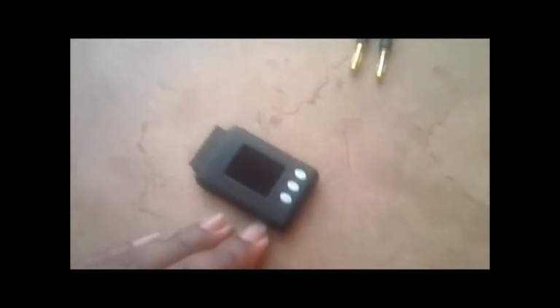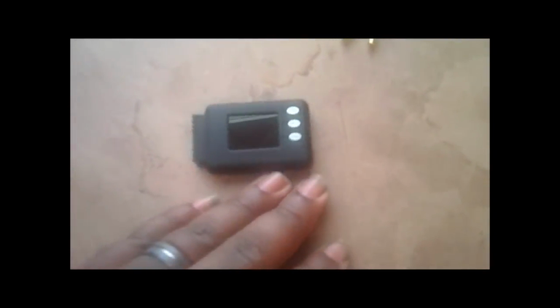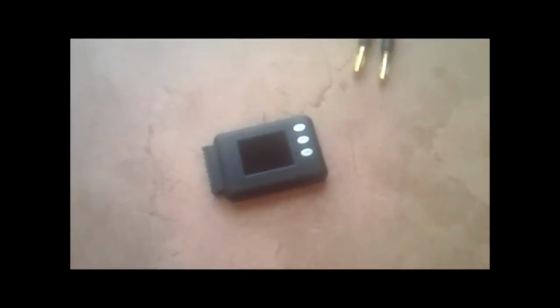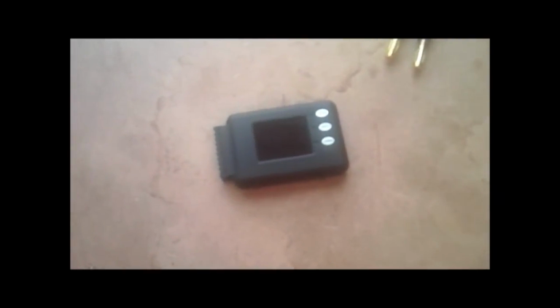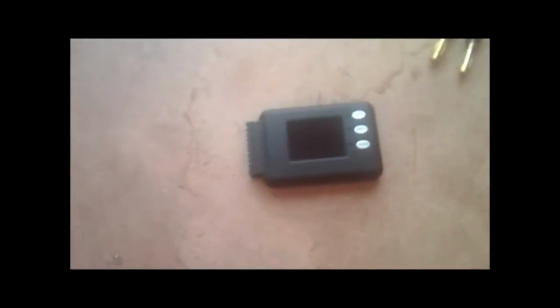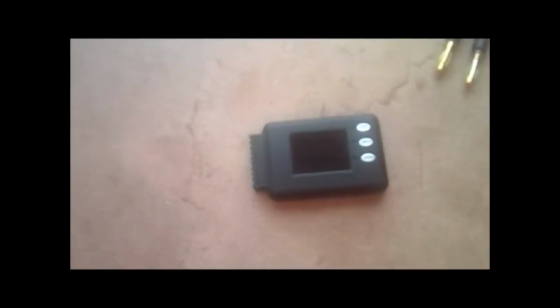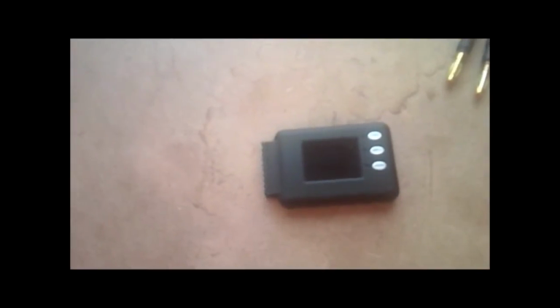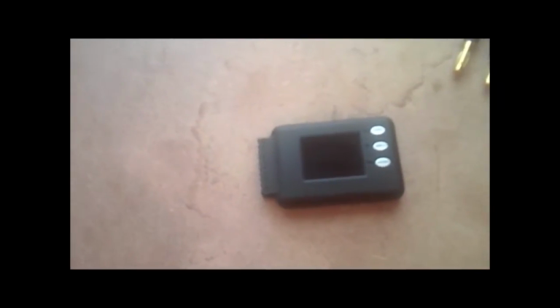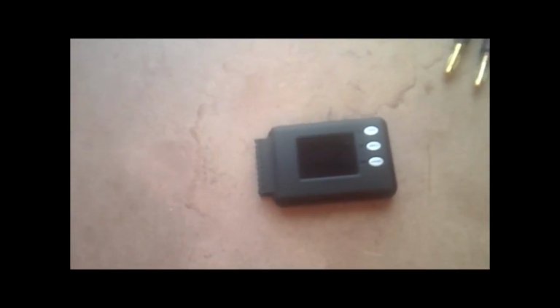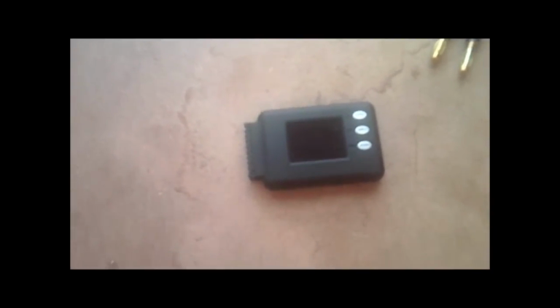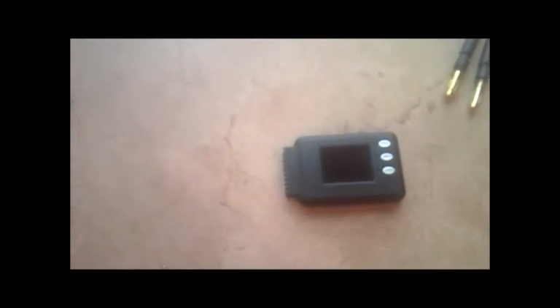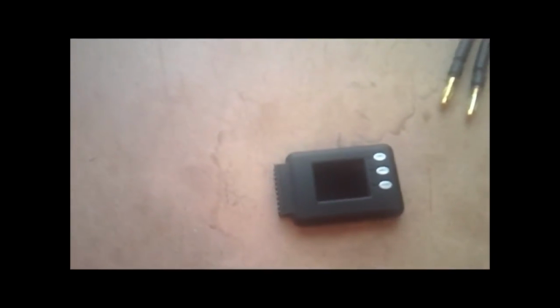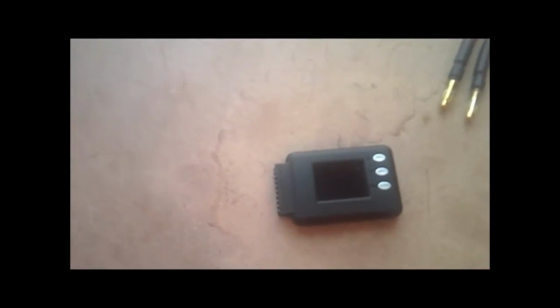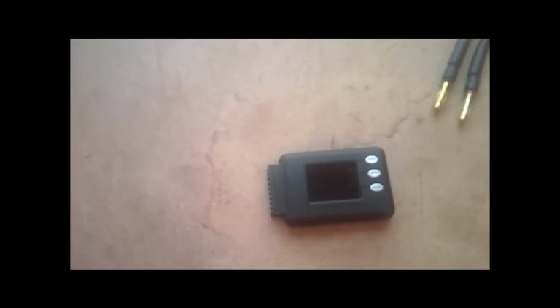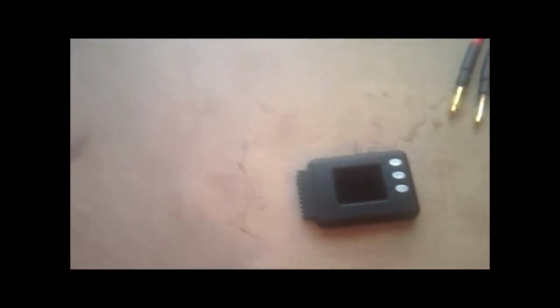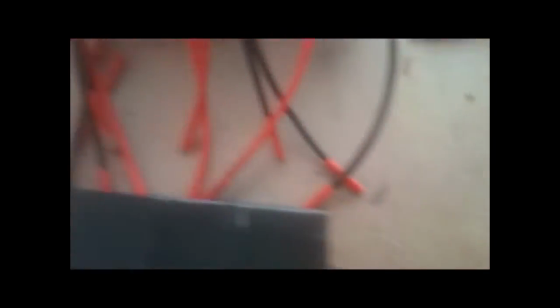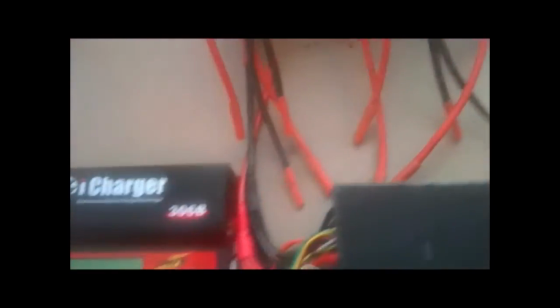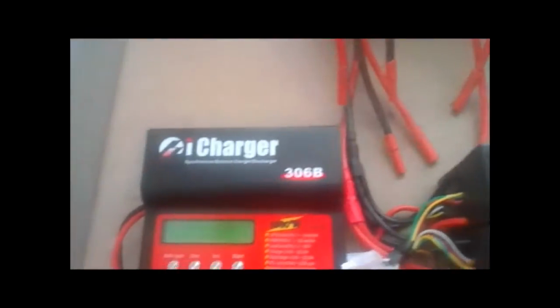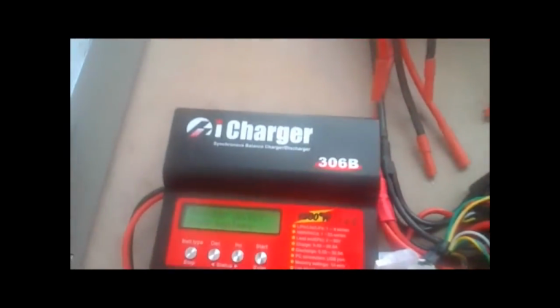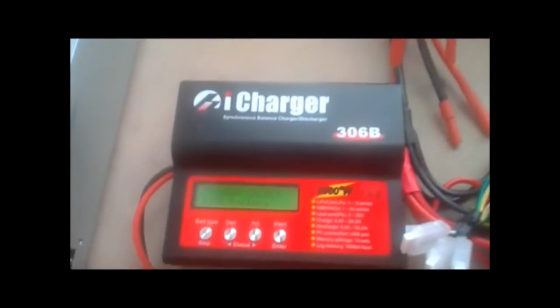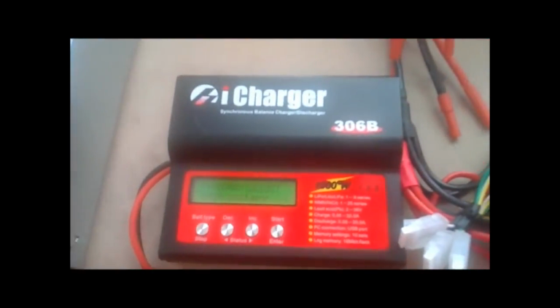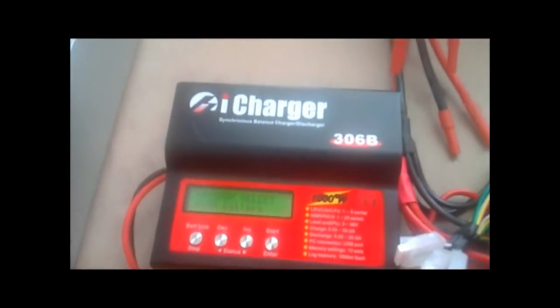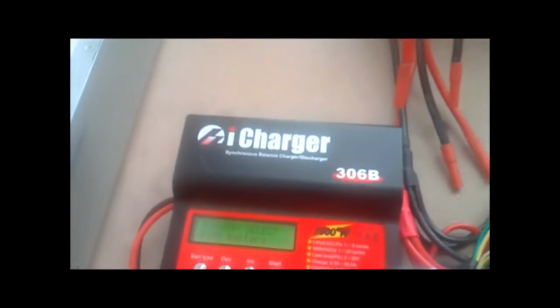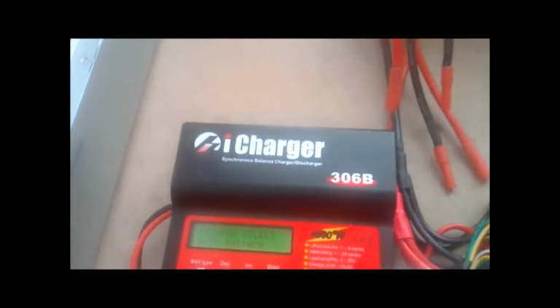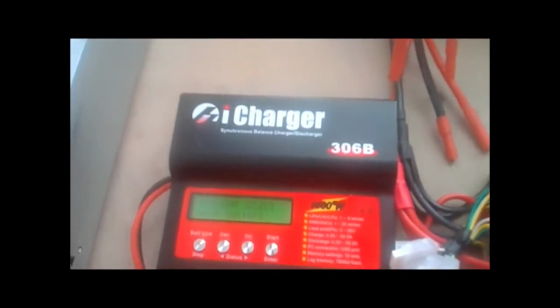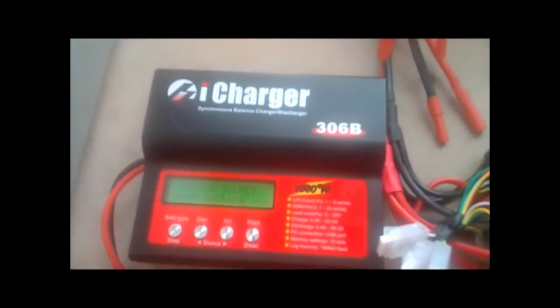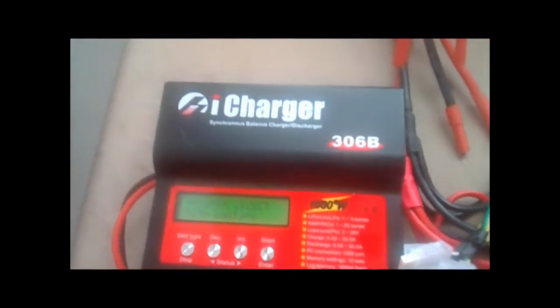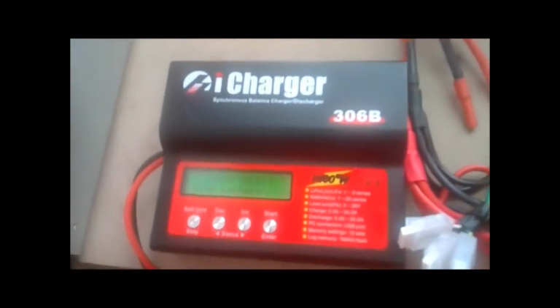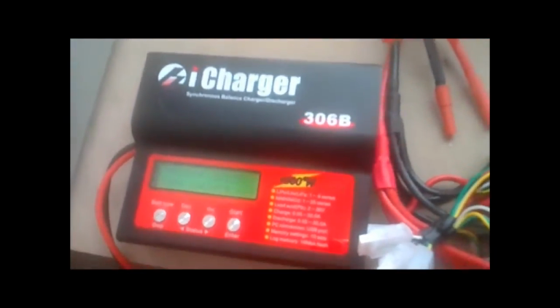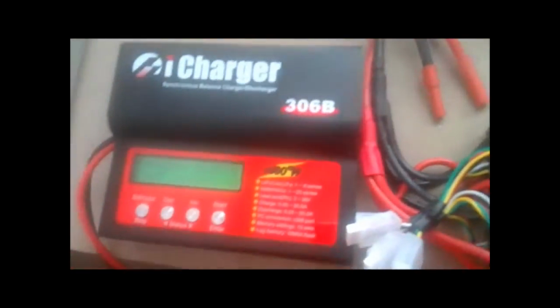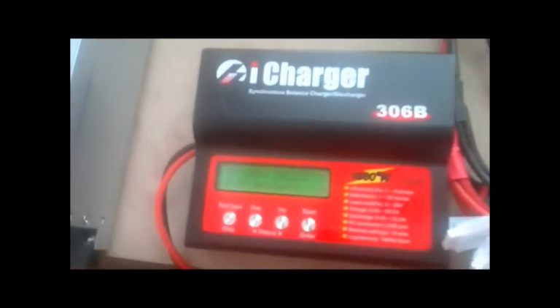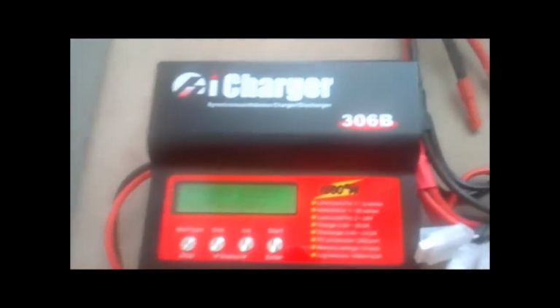Basically this plugs into a balance tap and it gives you quick information on the balance of the packs. But if you already have a charger you can do it — it's just a little bit cumbersome to check it. But I'm going to show you how to check it on the iCharger.